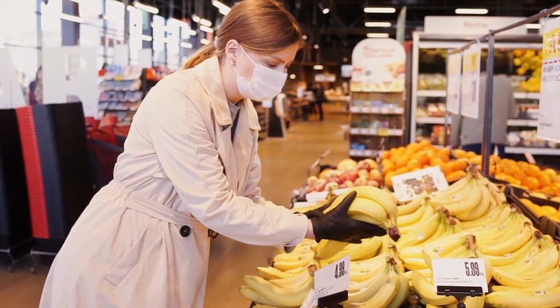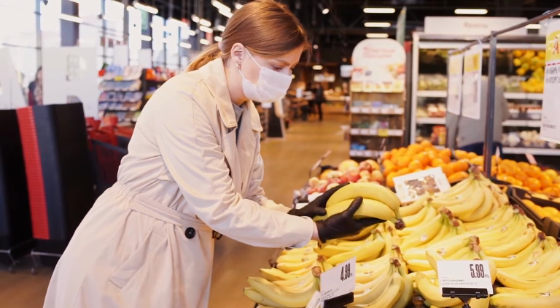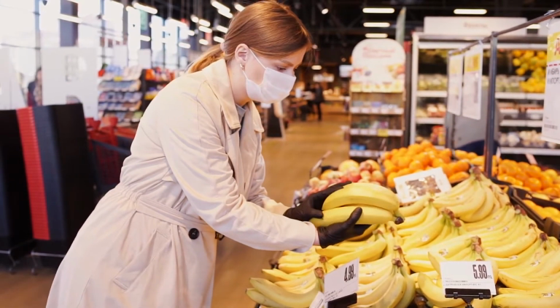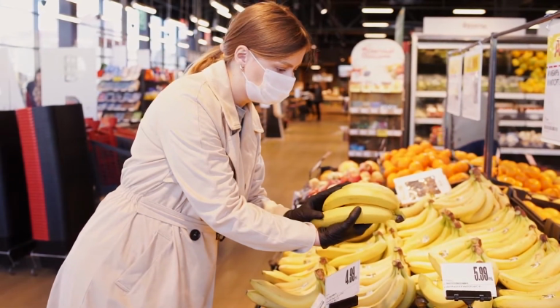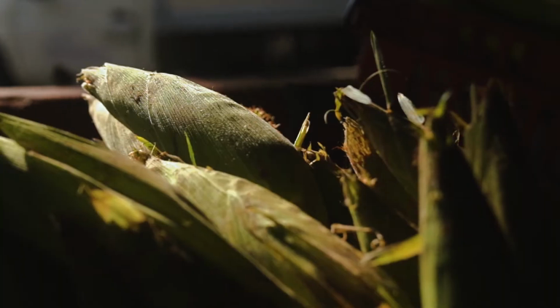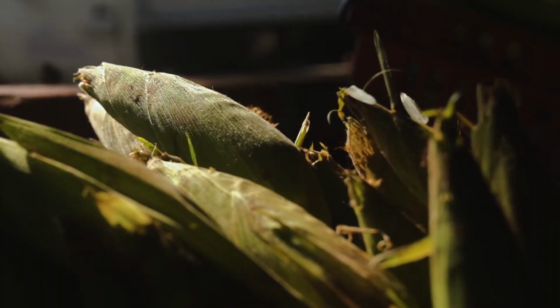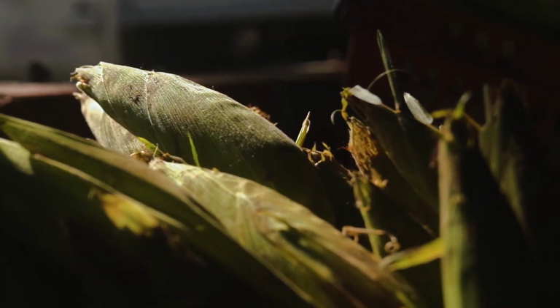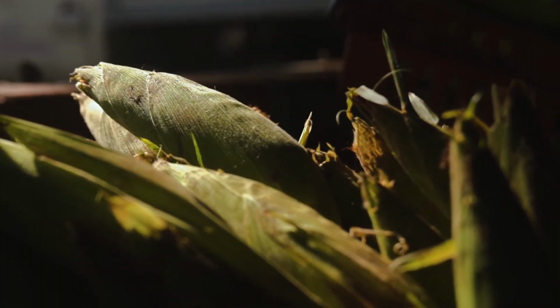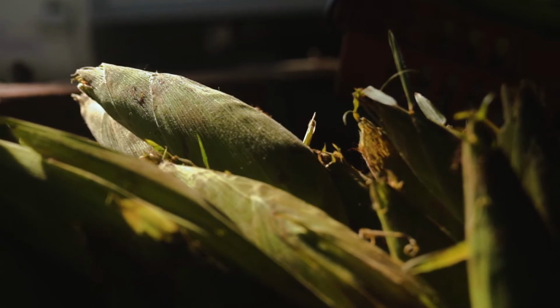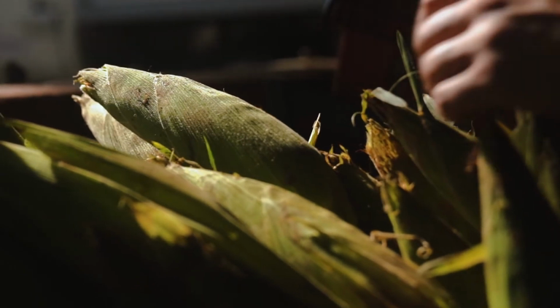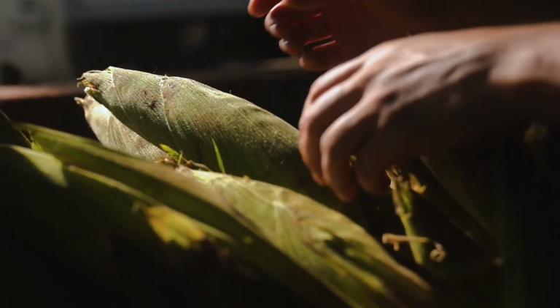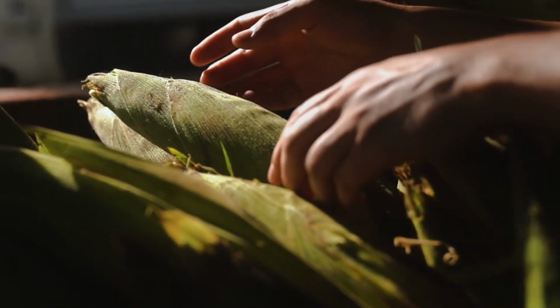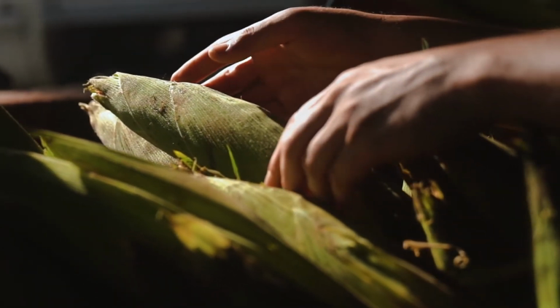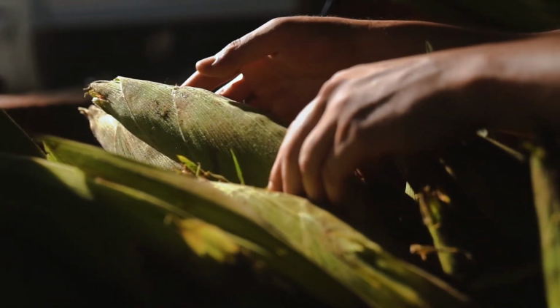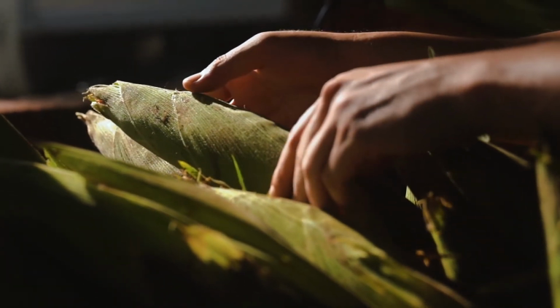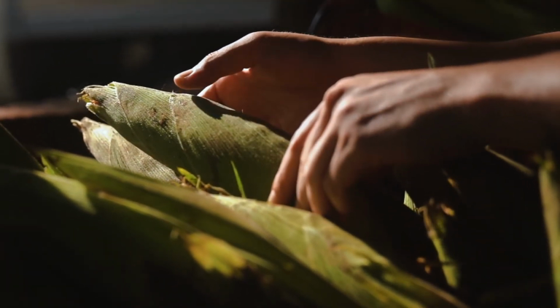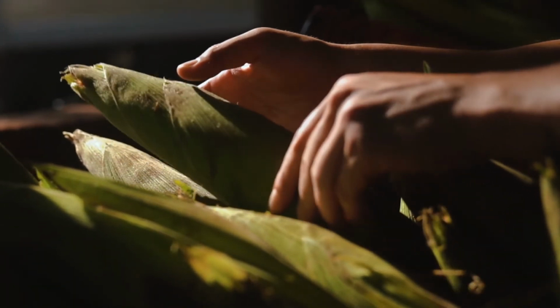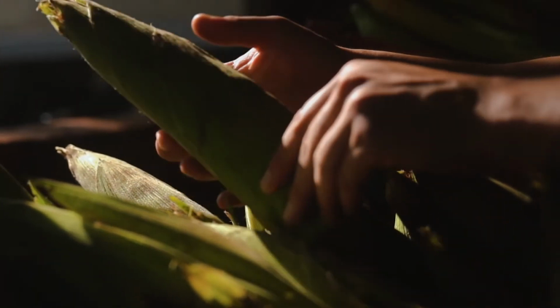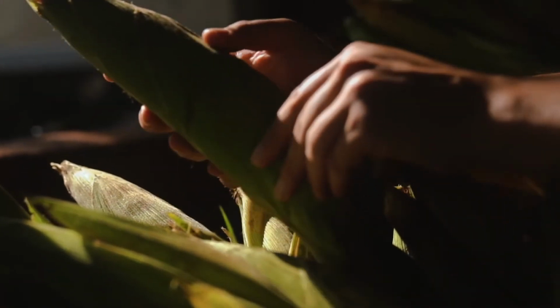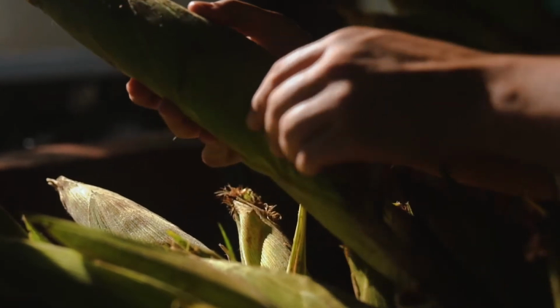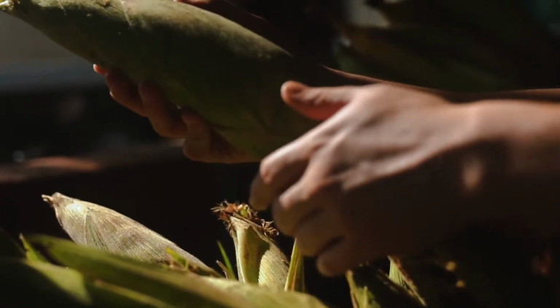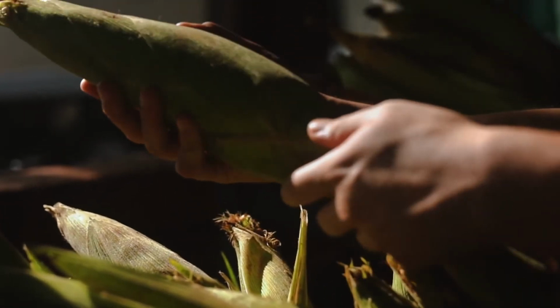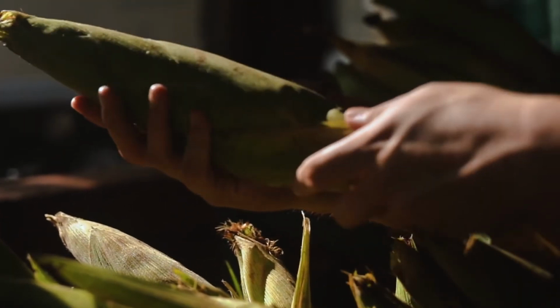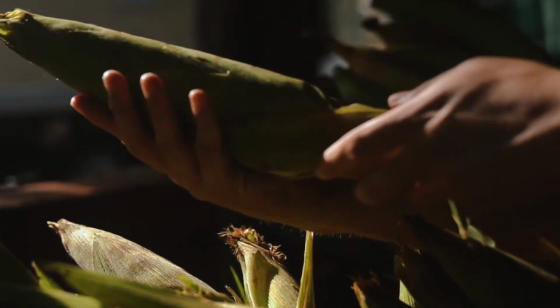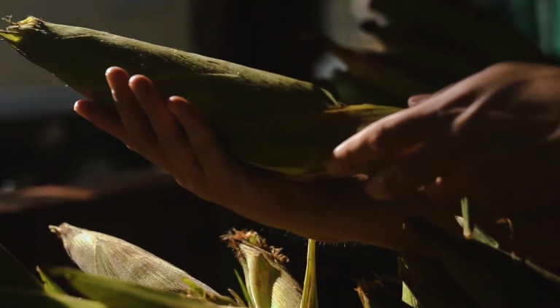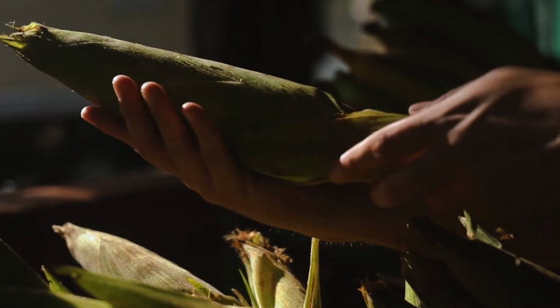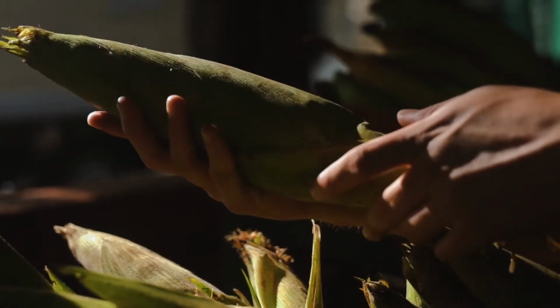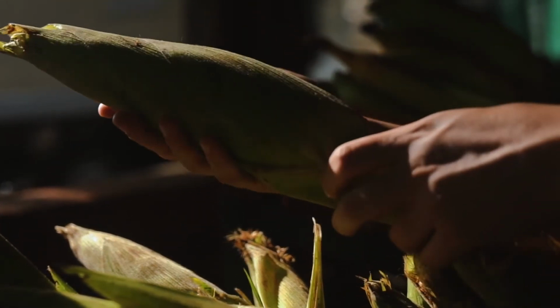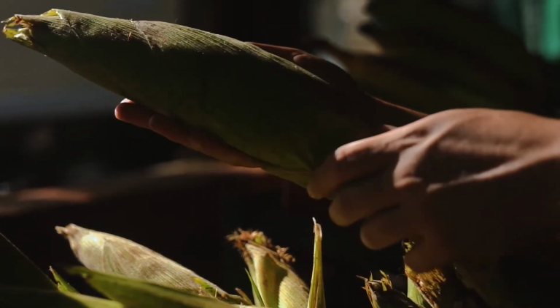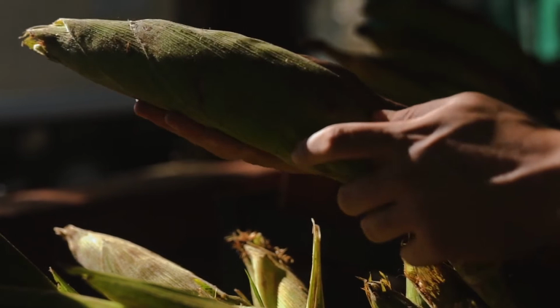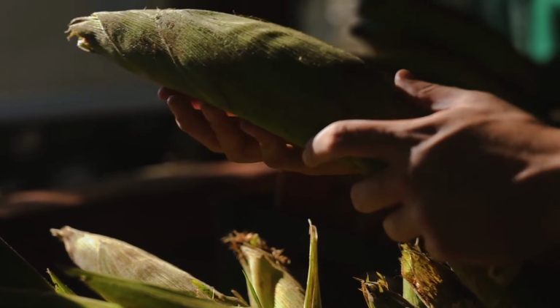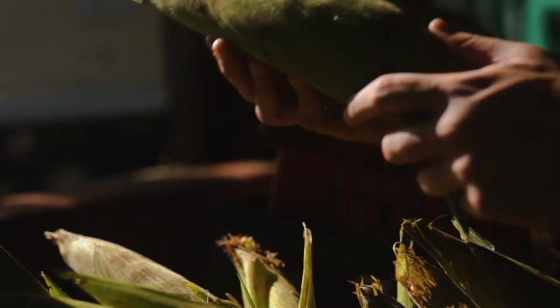We decided to investigate the several uses for corn husk, which include dehydrated husk as a wrapping for one of the most traditional Mexican dishes, tamales. It is used as well for crafts and decorations. This is how we started our experimental journey.